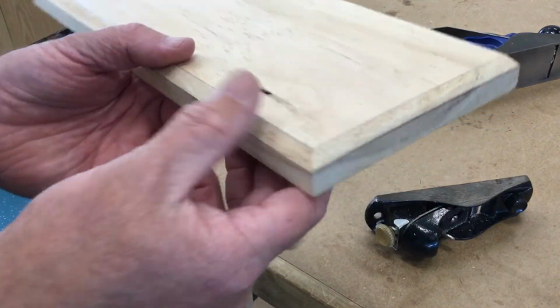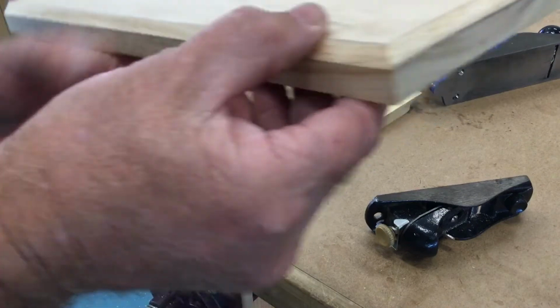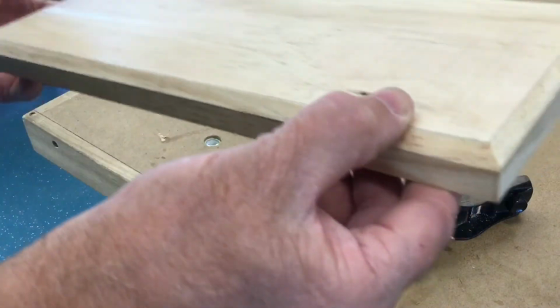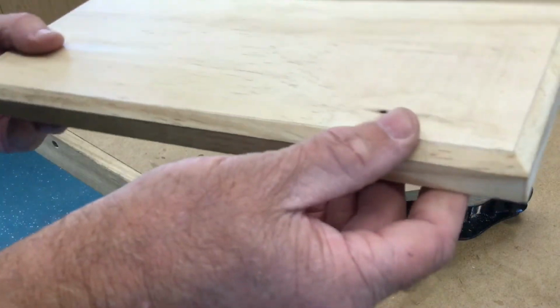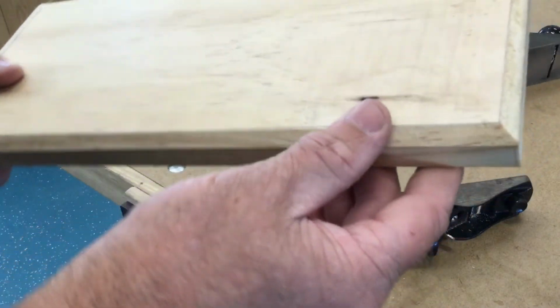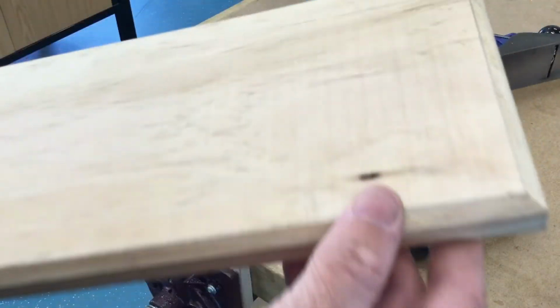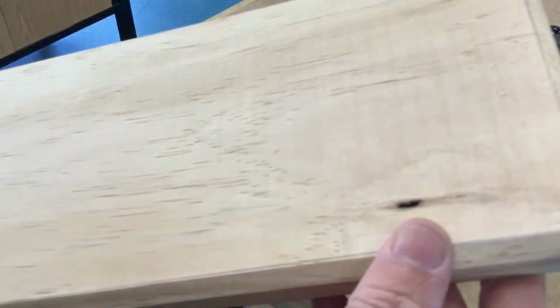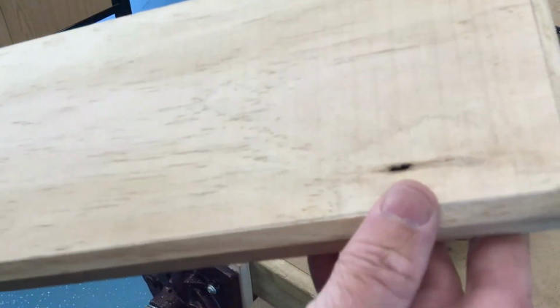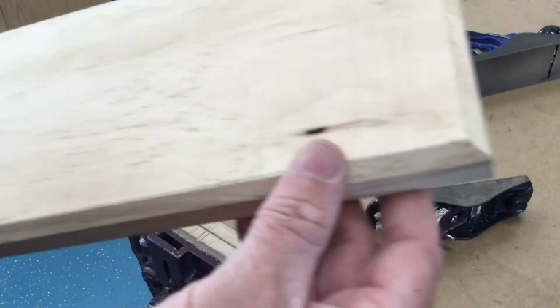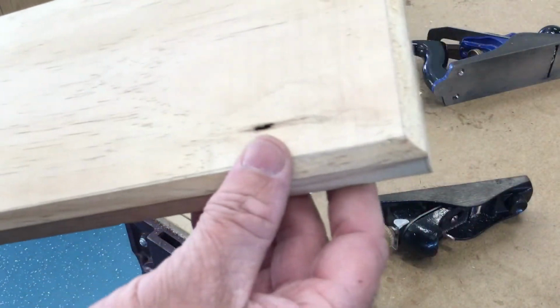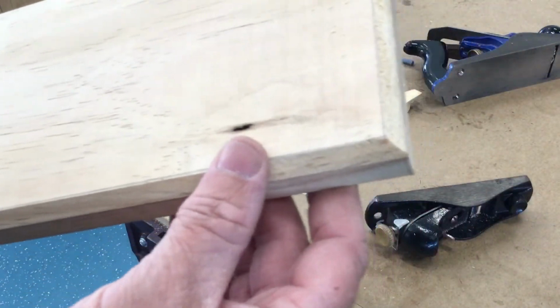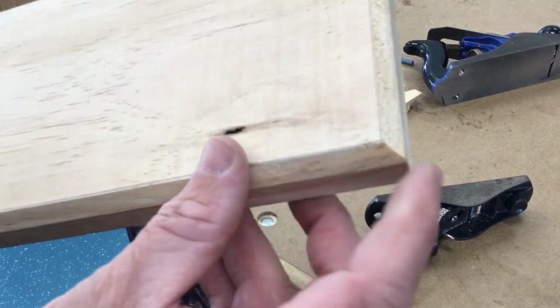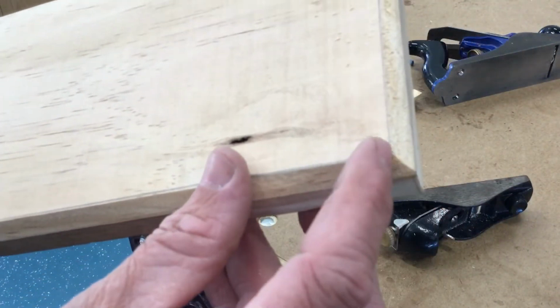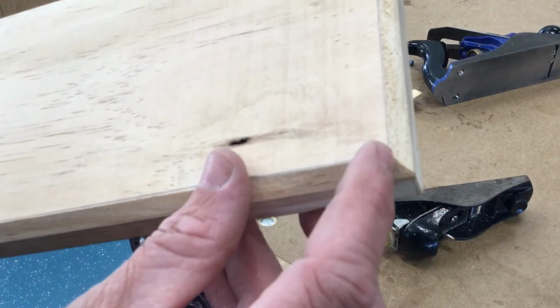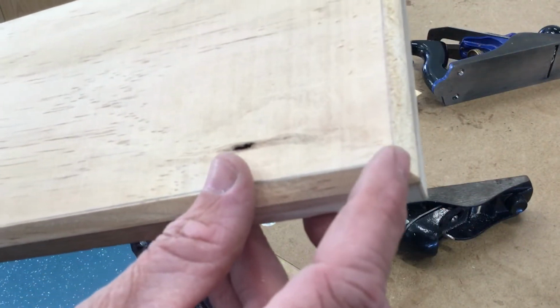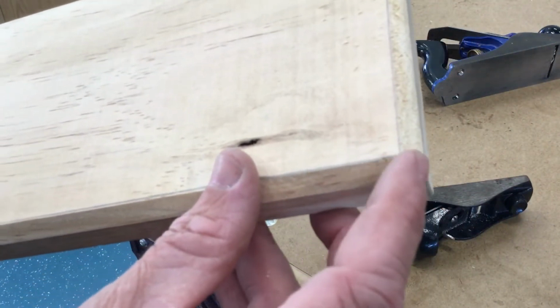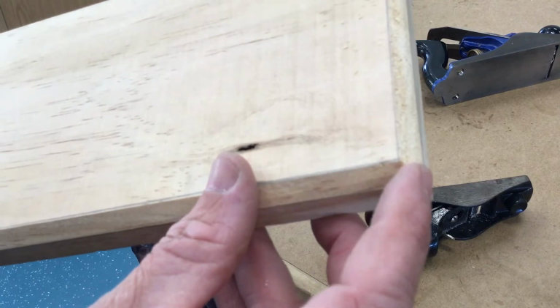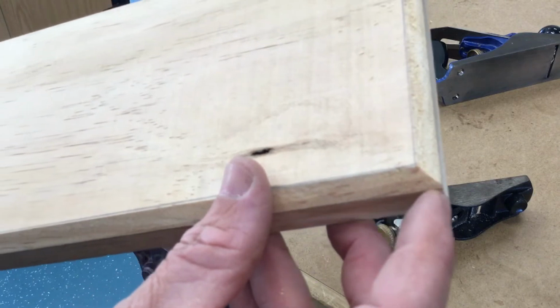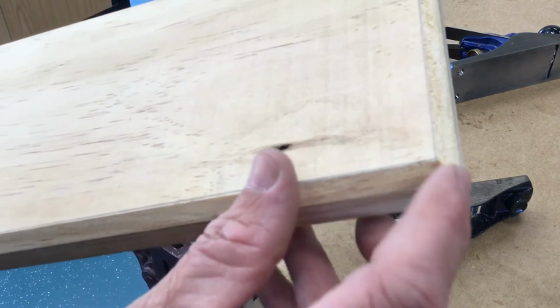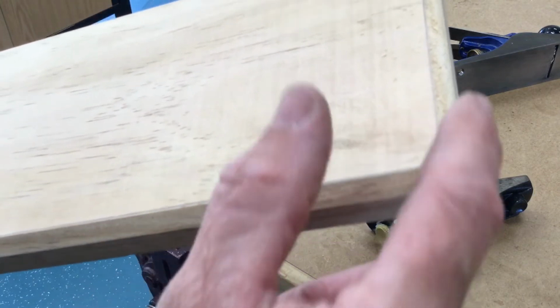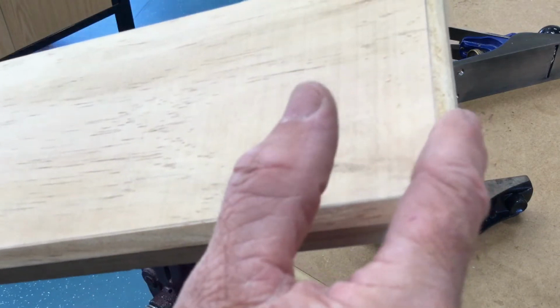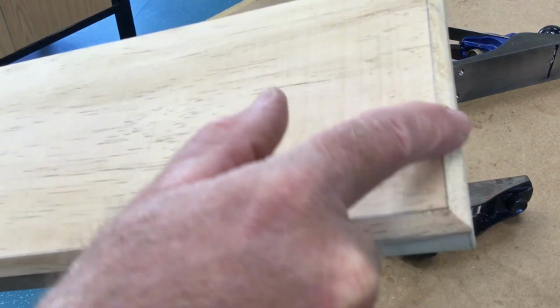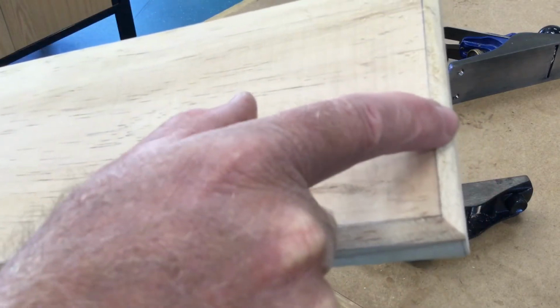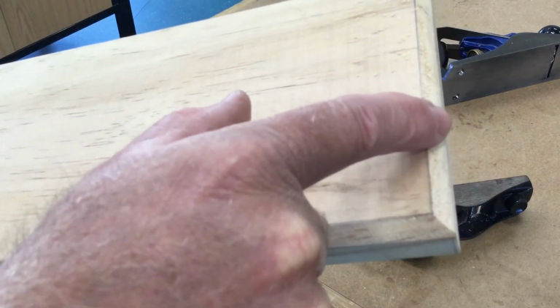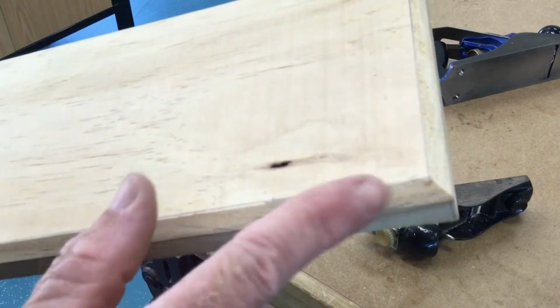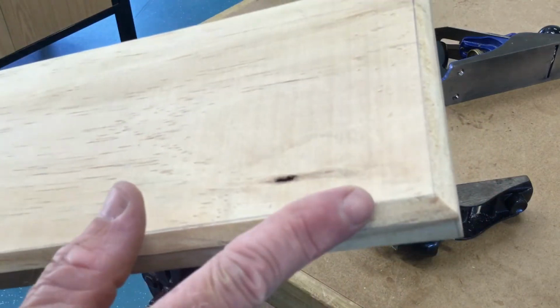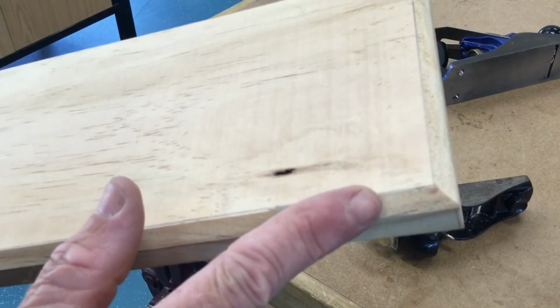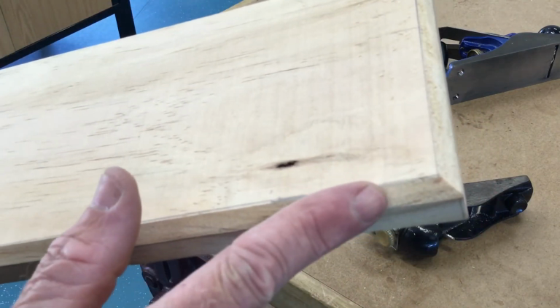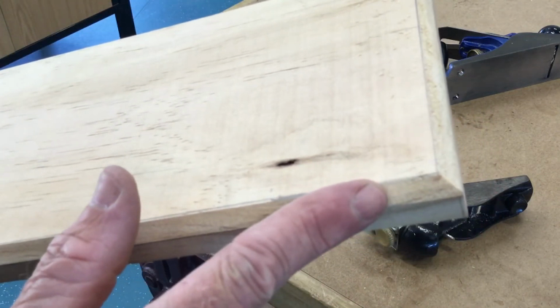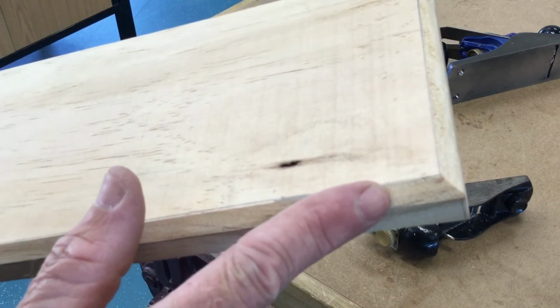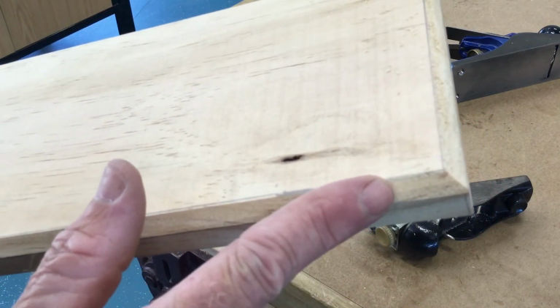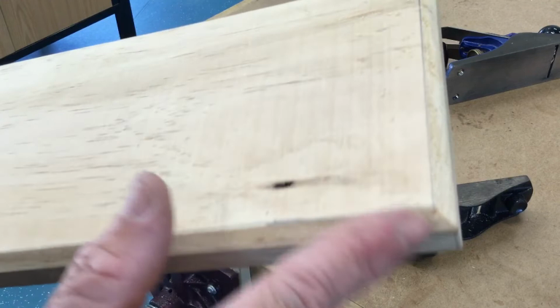Until we get a nice even clean chamfer all the way around. The corners should end up neat, and this chamfer should match that chamfer — they should be the same size. And that's how we do this chamfering.